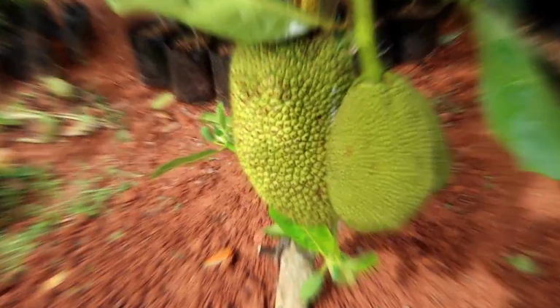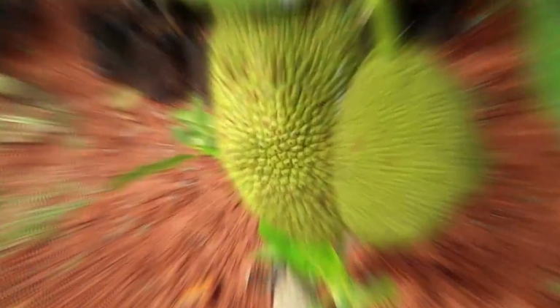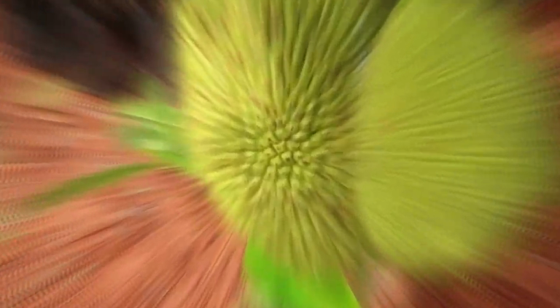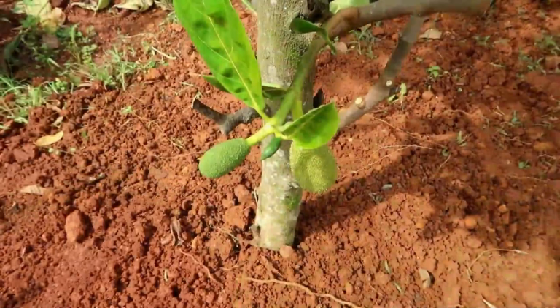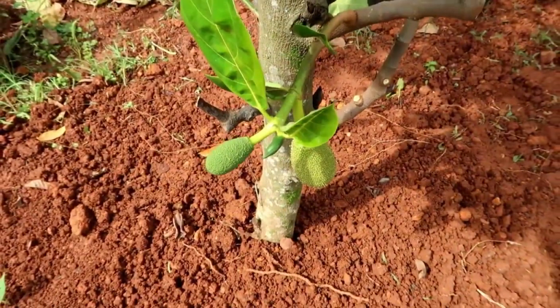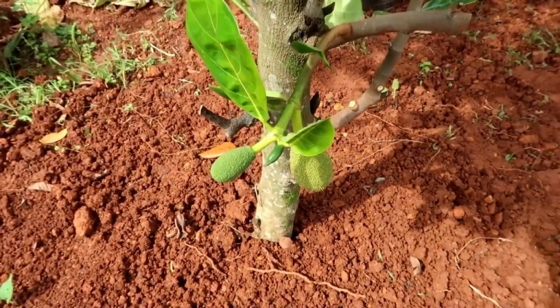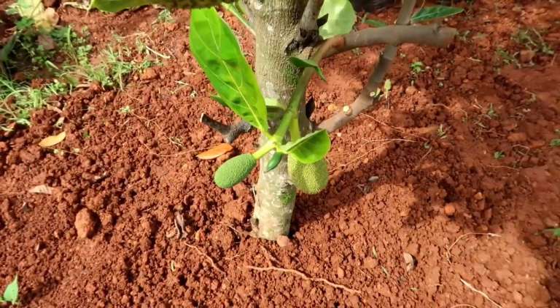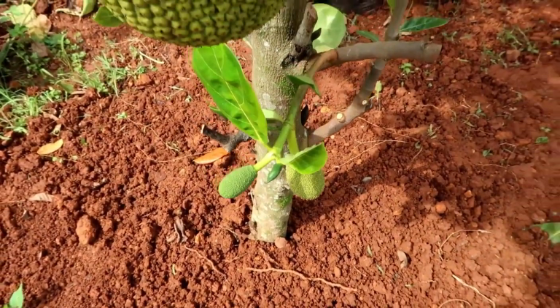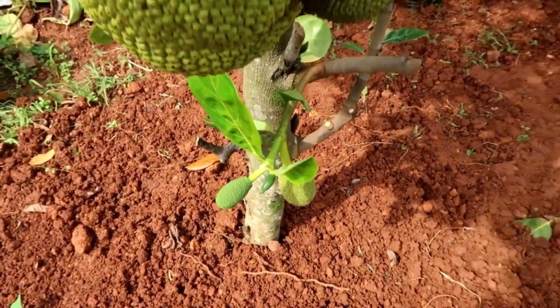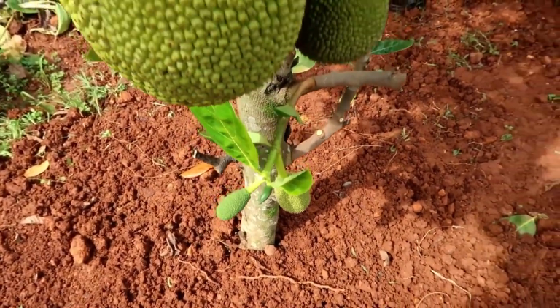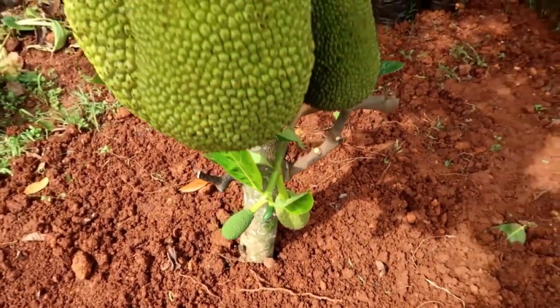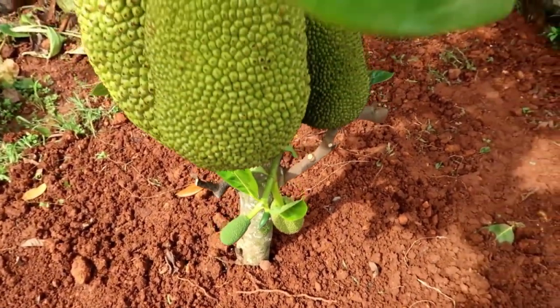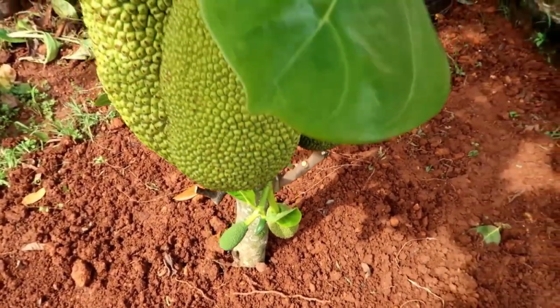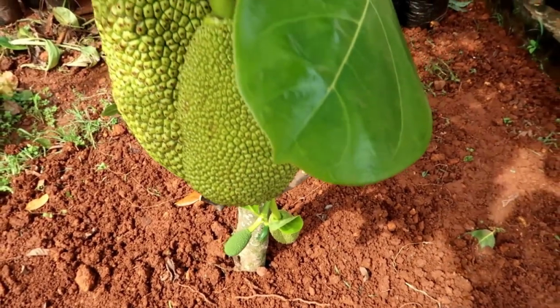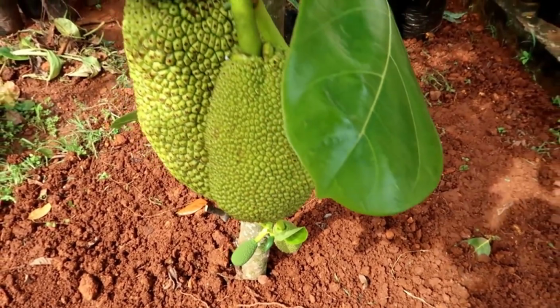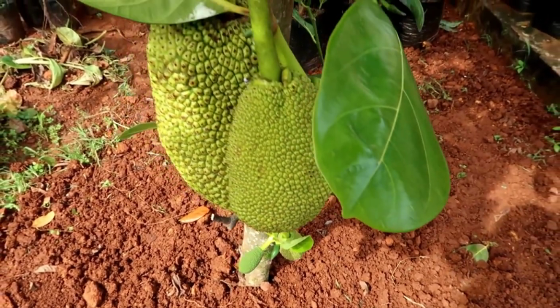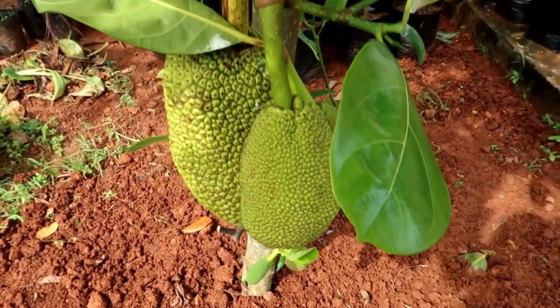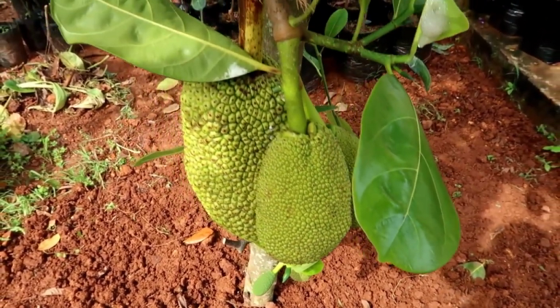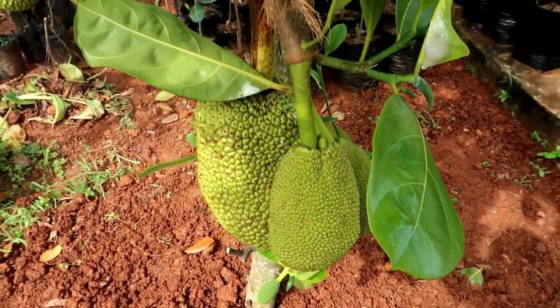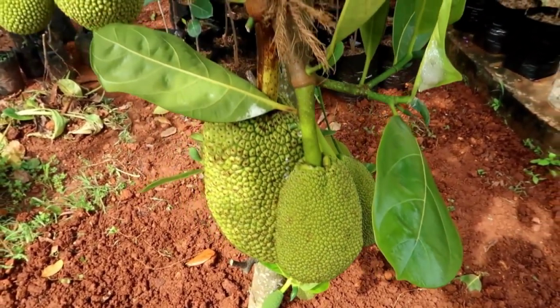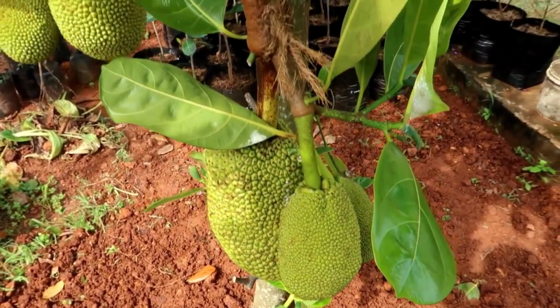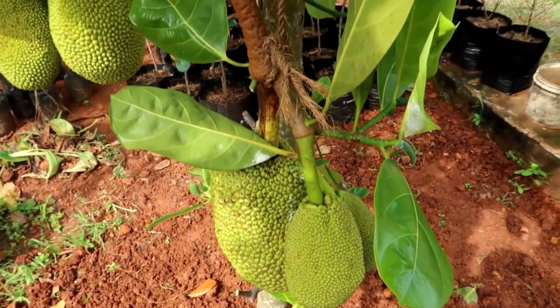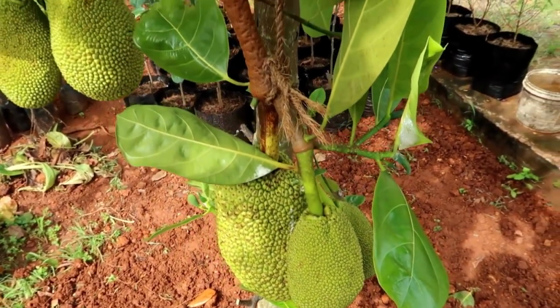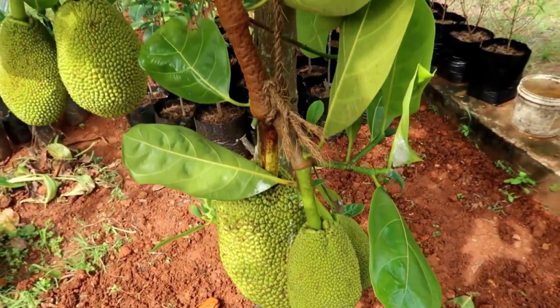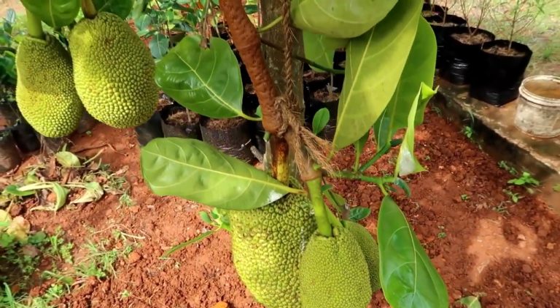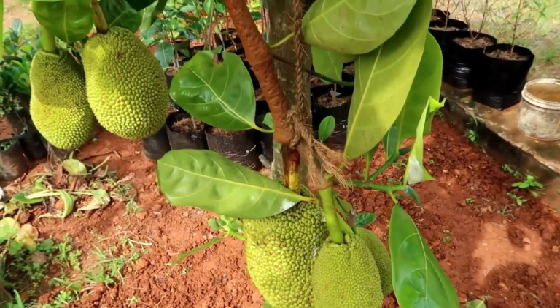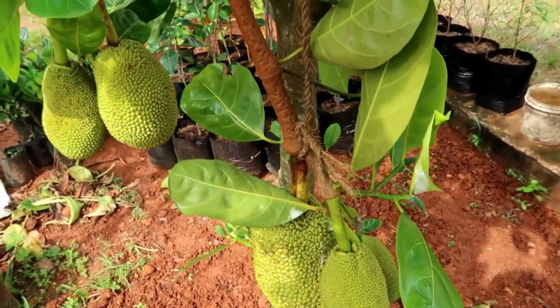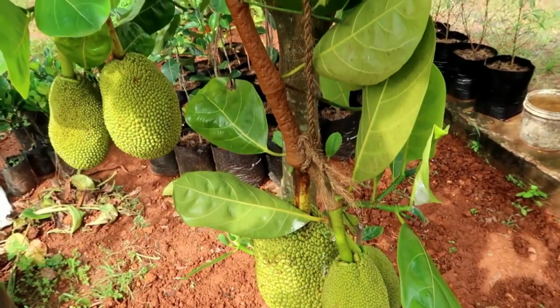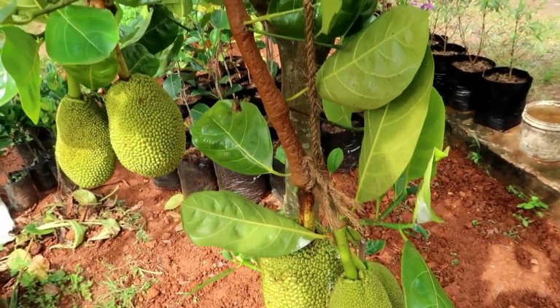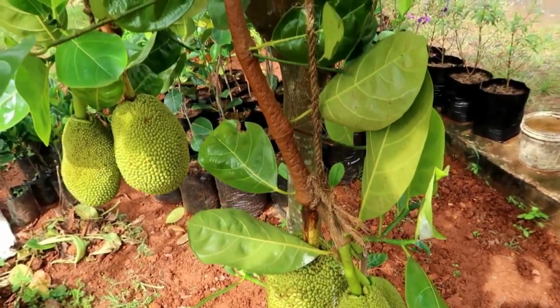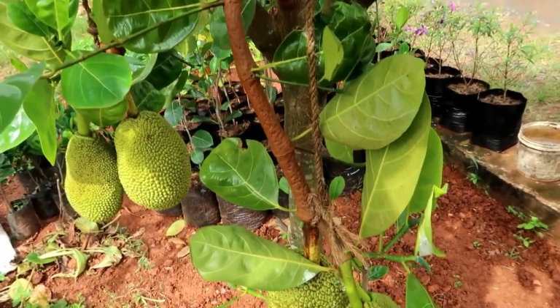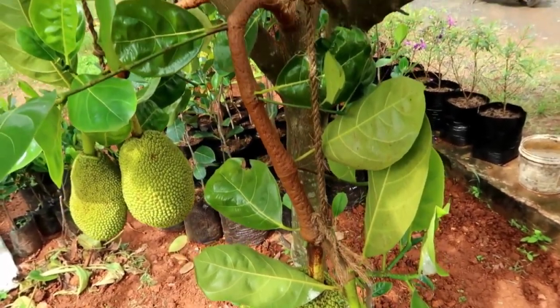Hello nature lovers, in this video I am going to show you how to plant a Vietnam early gold jackfruit plant, also known as Ayur Jack, in a pot.